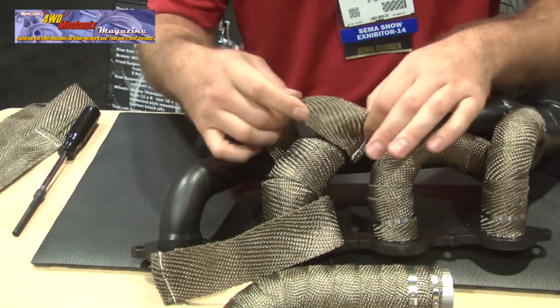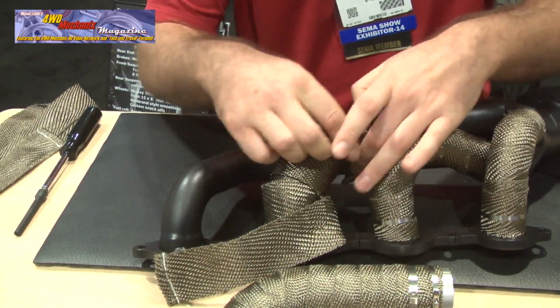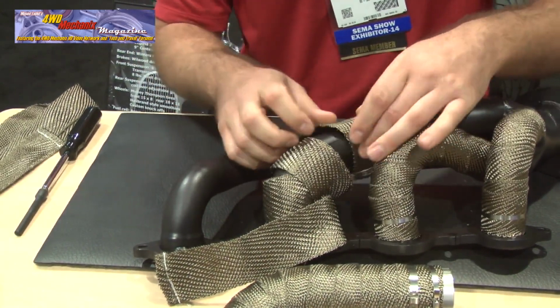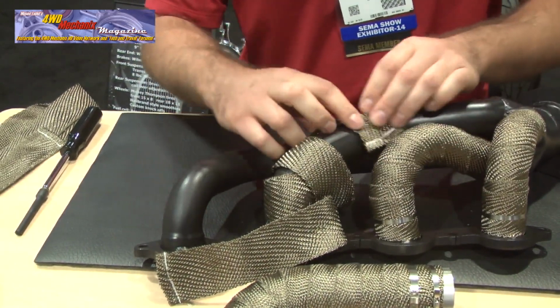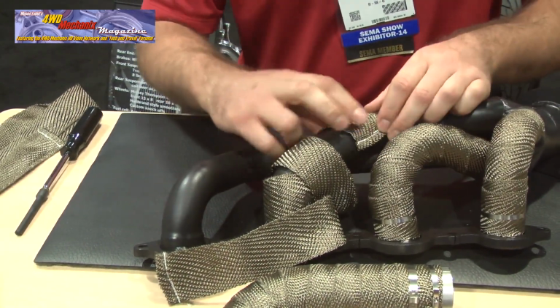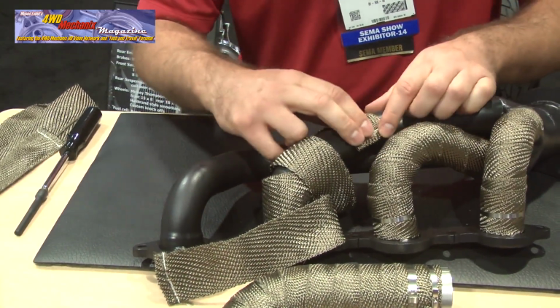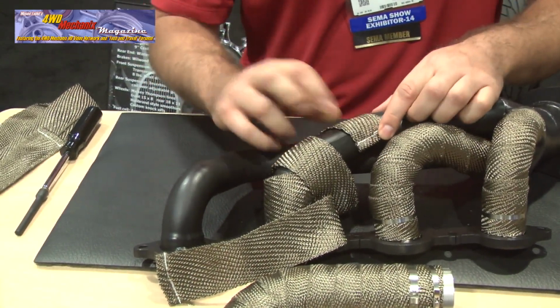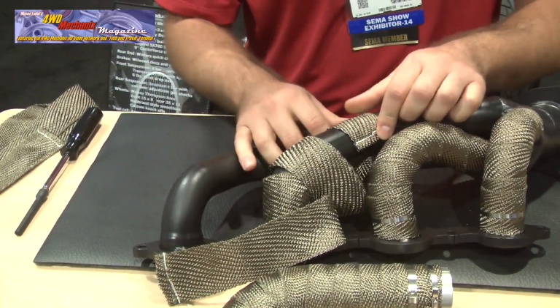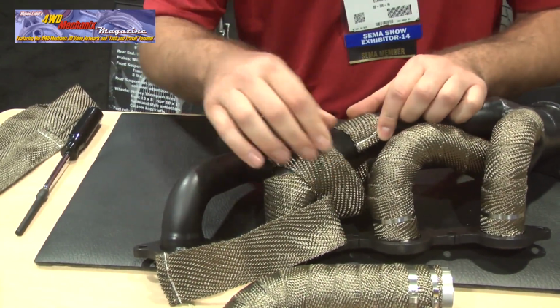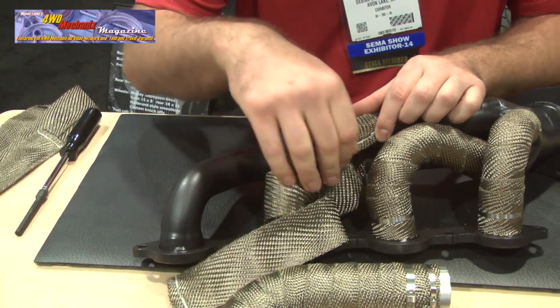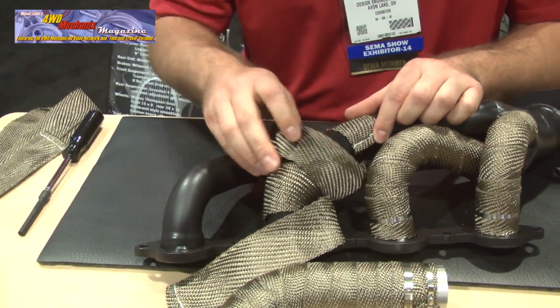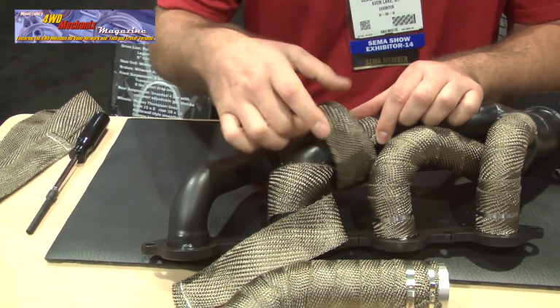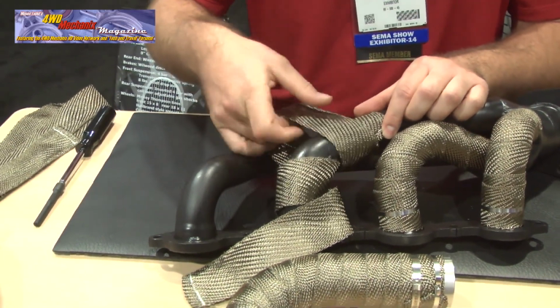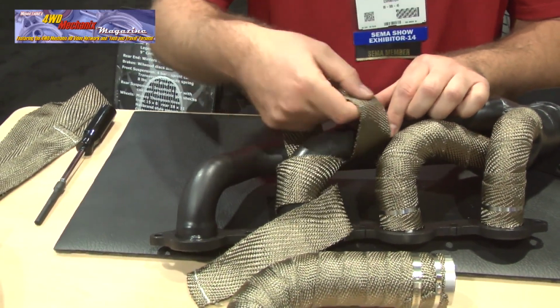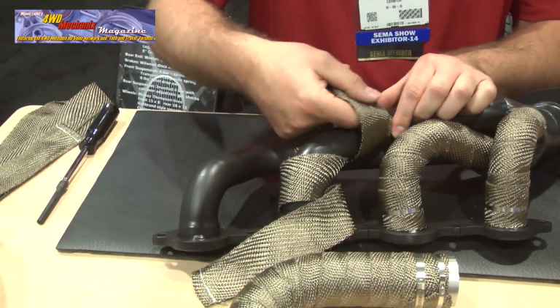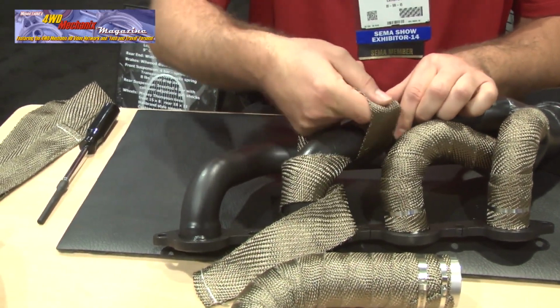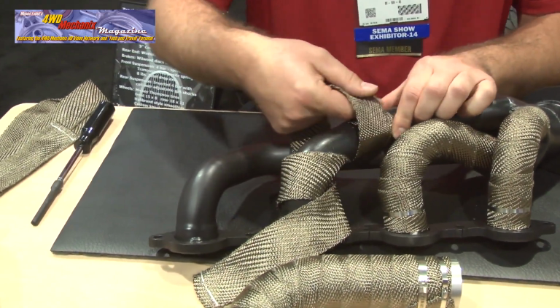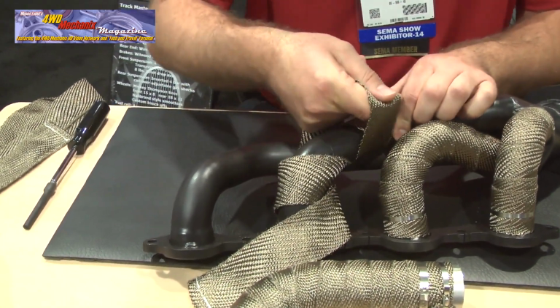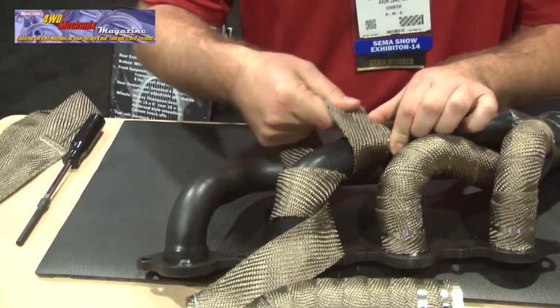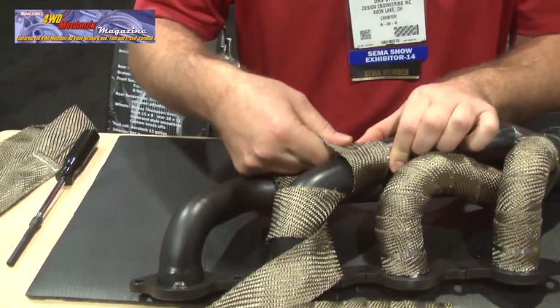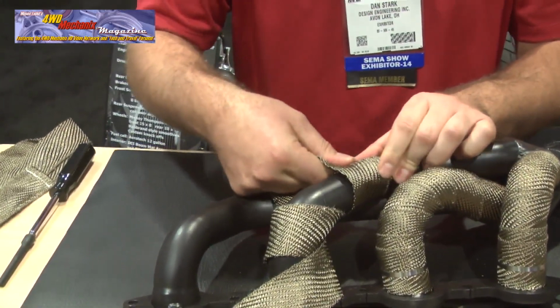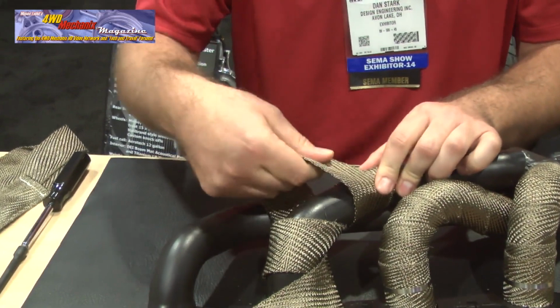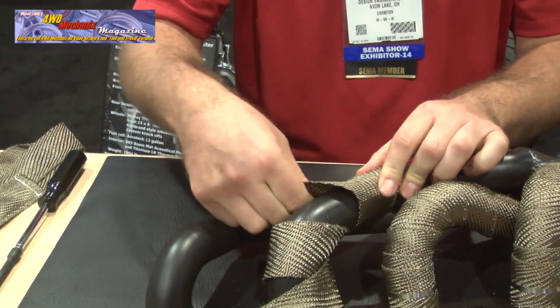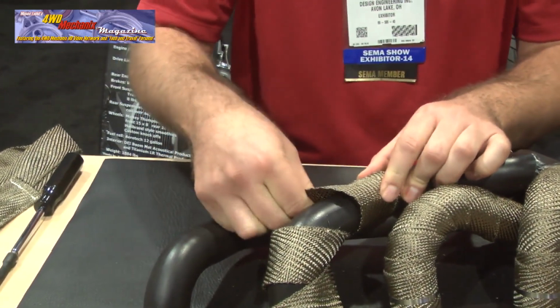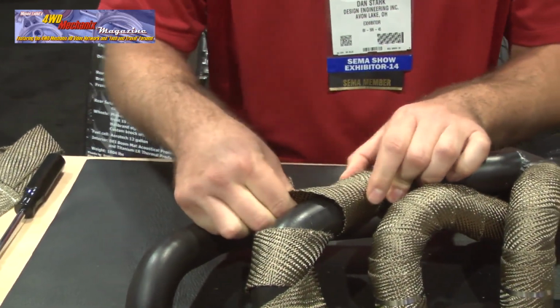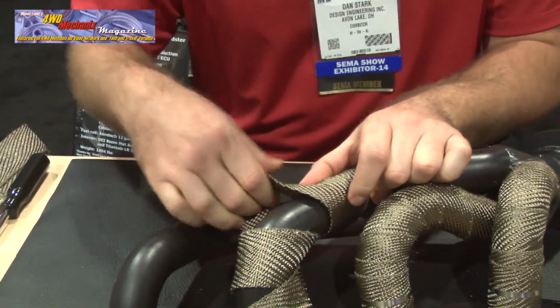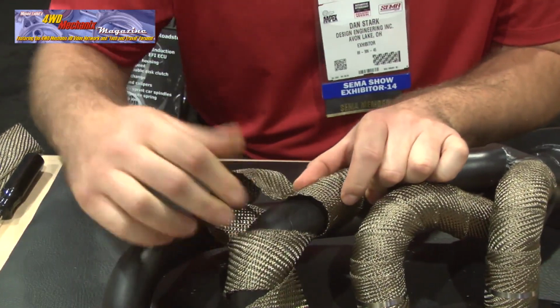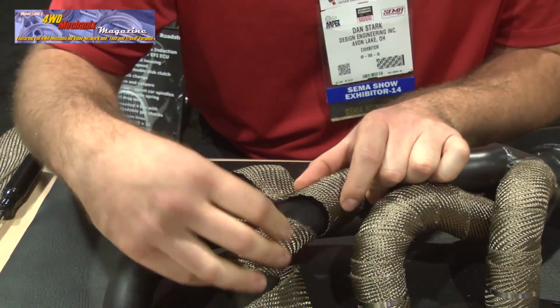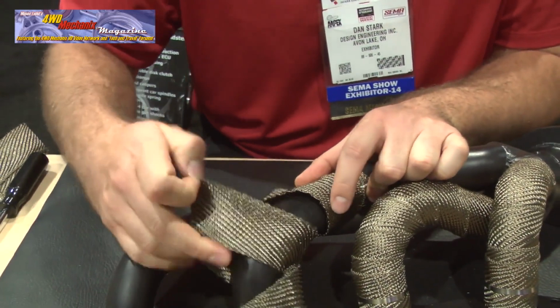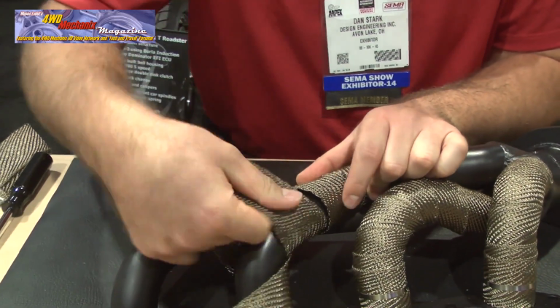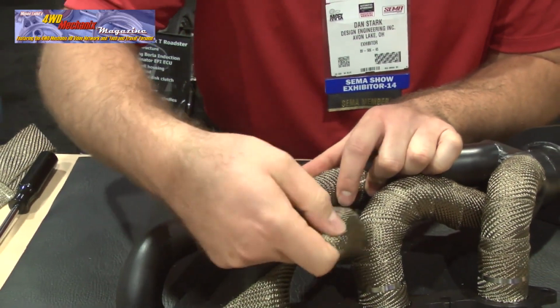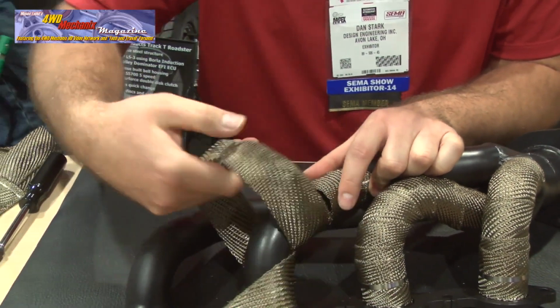Put your first point, hold it tight, pull tight, then go around and focus on a quarter inch overlap.